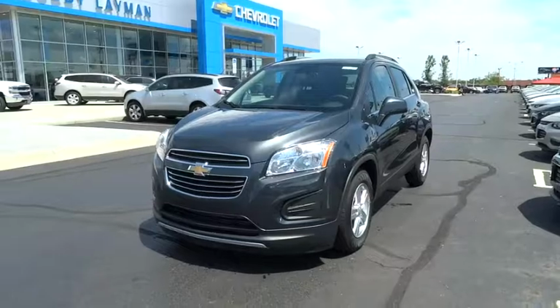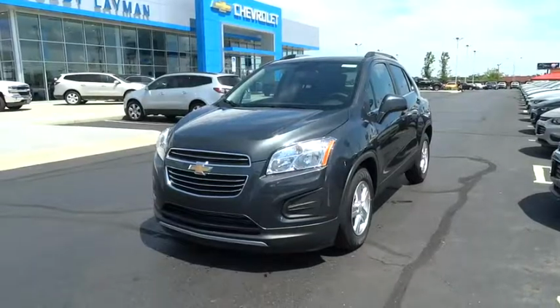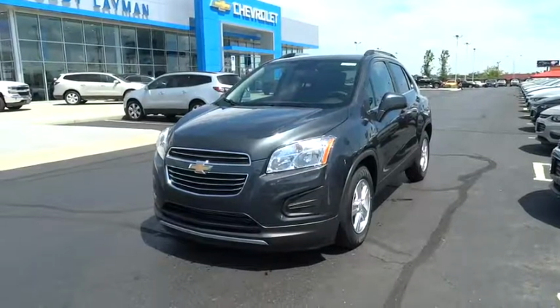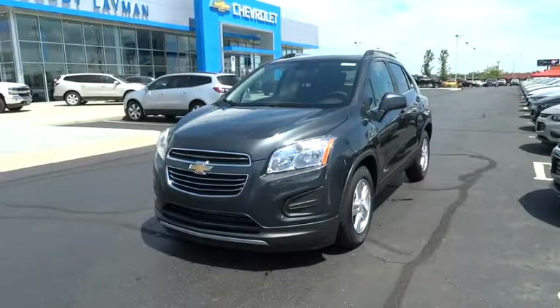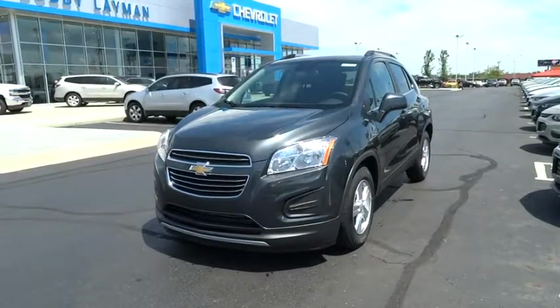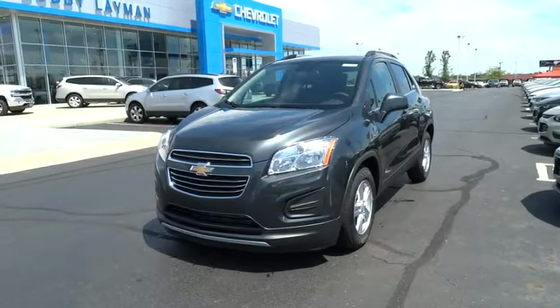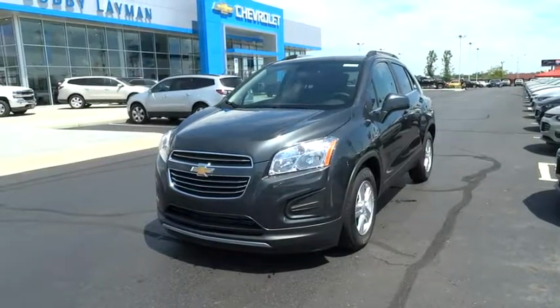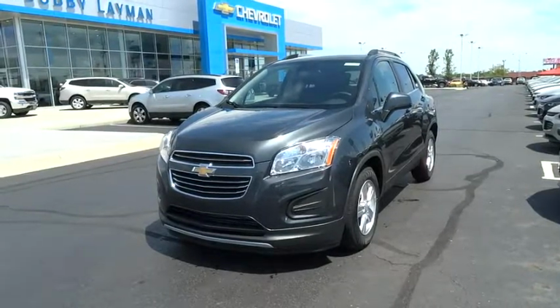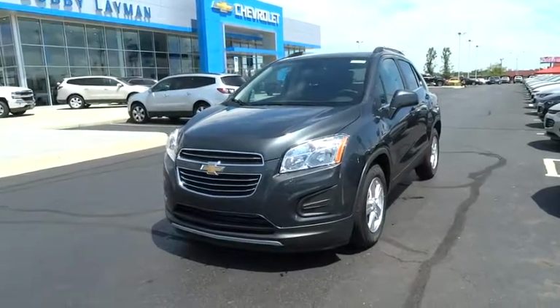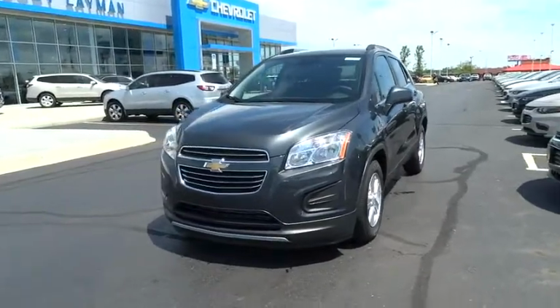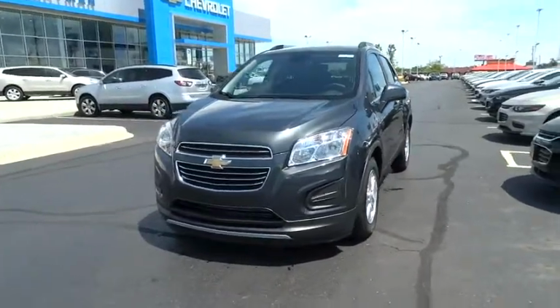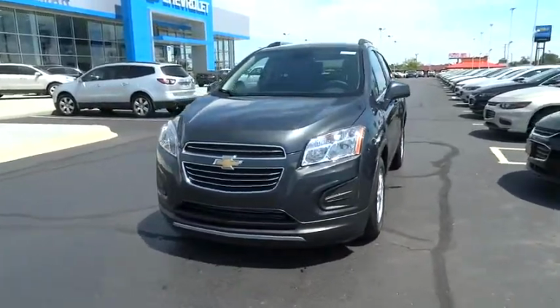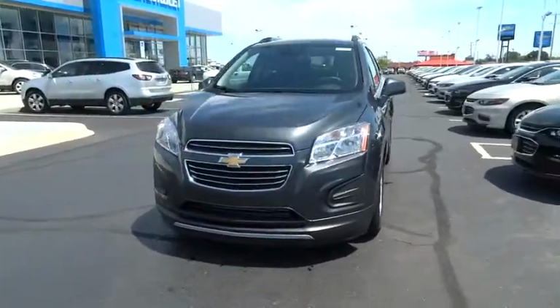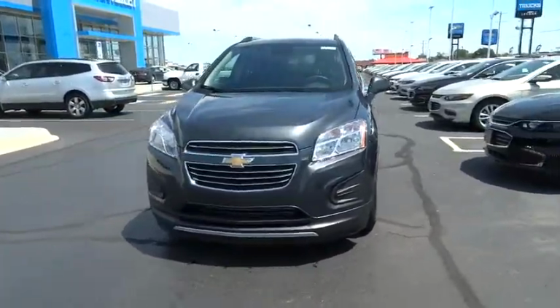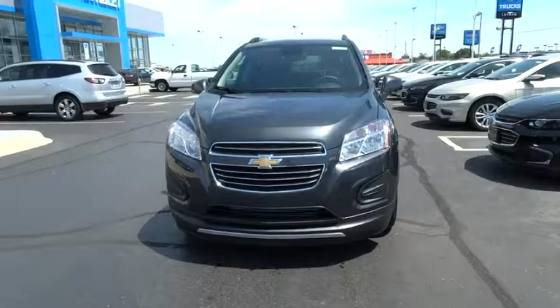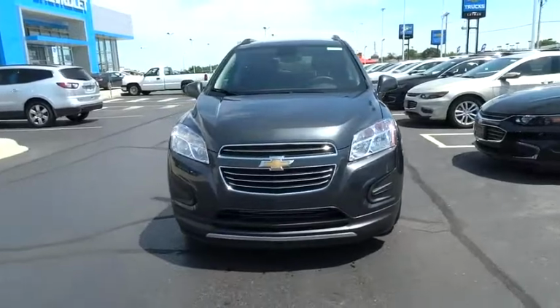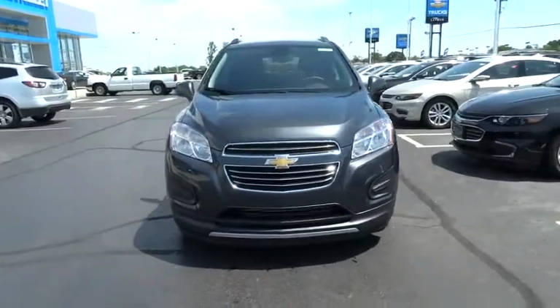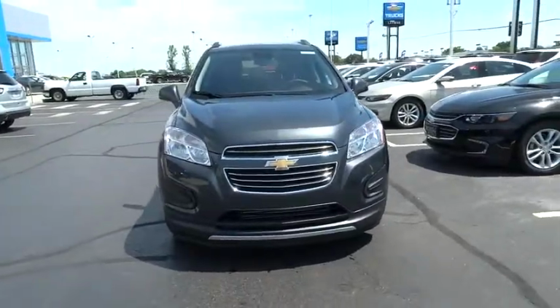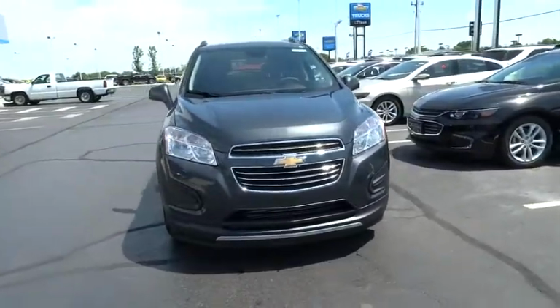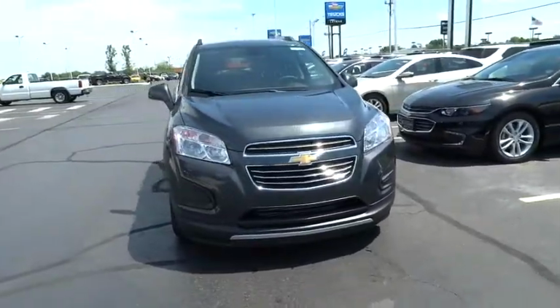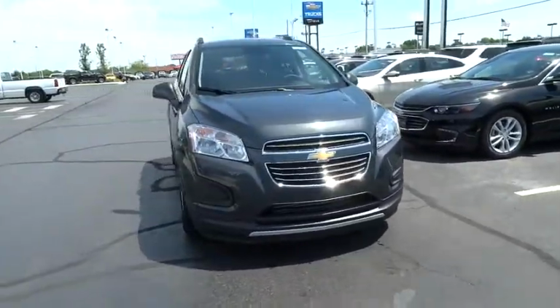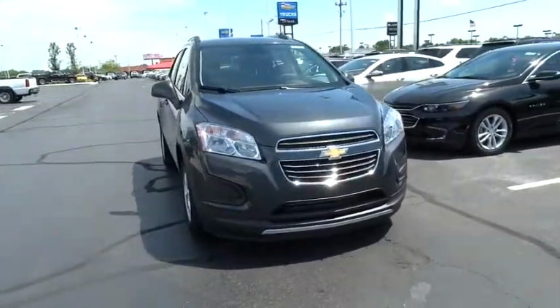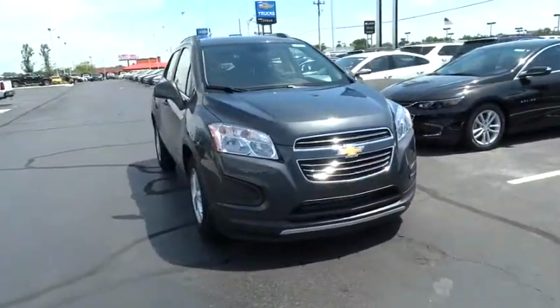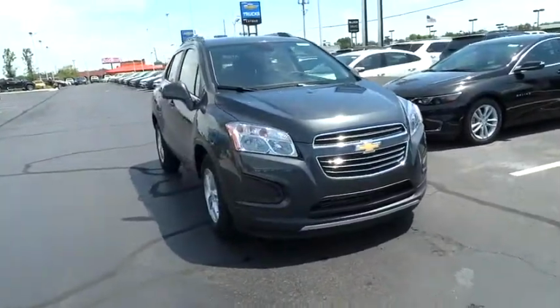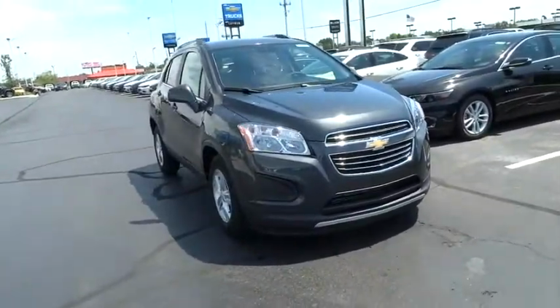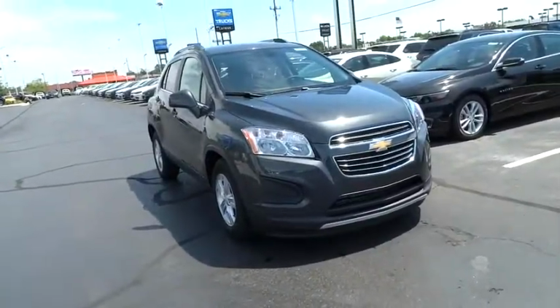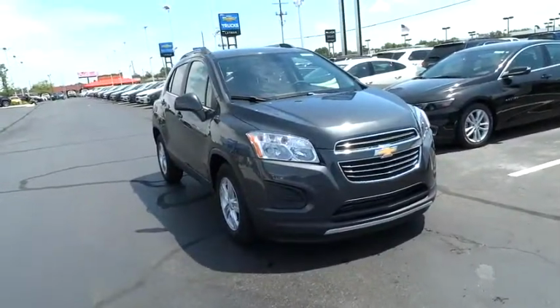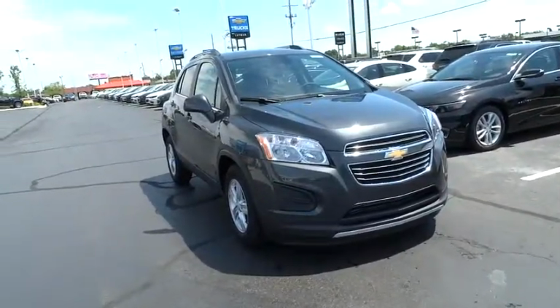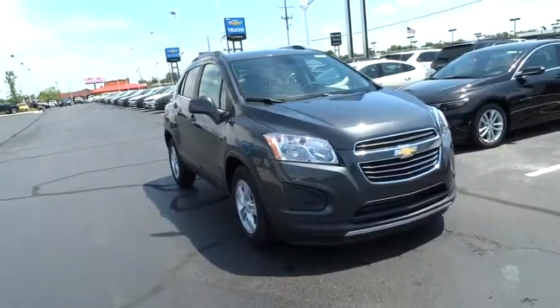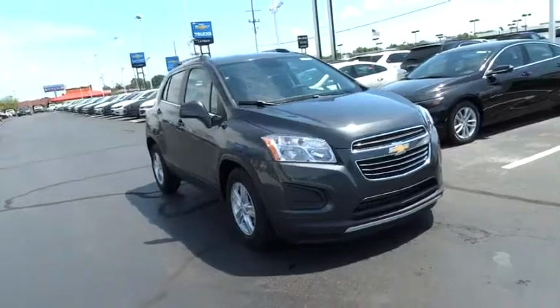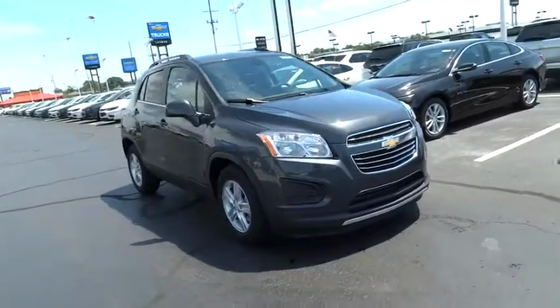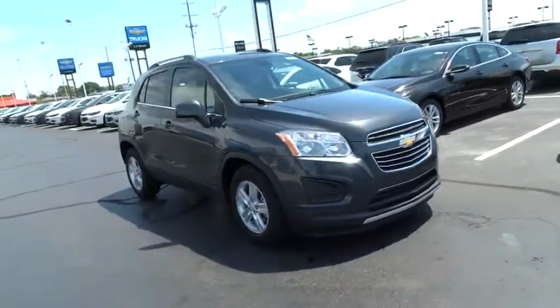The 2016 Chevrolet Trax. The Trax is tiny on the outside, but remarkably spacious within. It comes with a clean and modern interior. This vehicle has less than 100 miles.